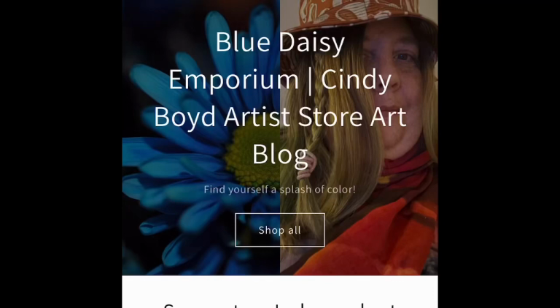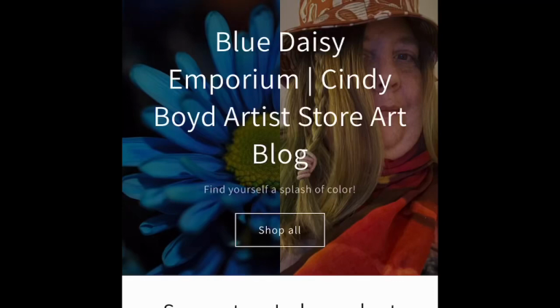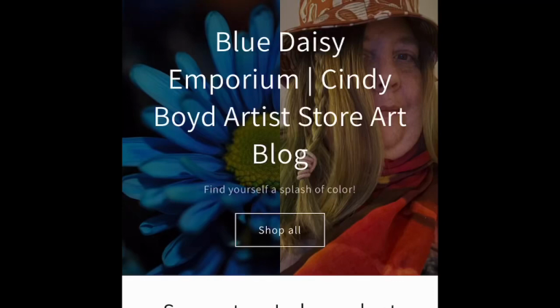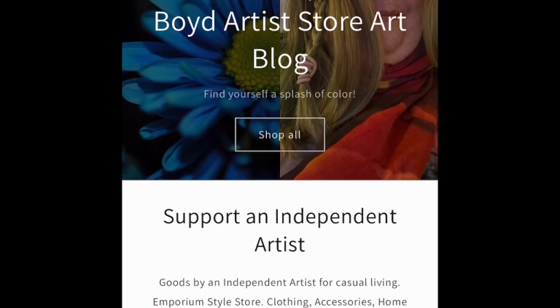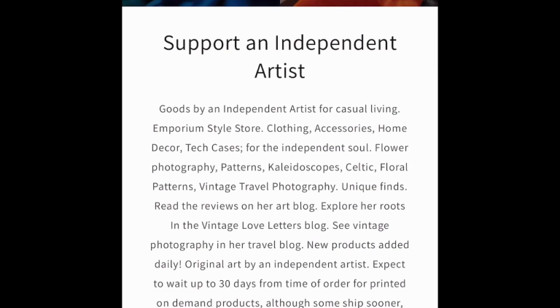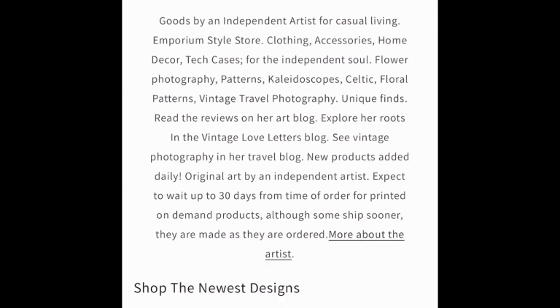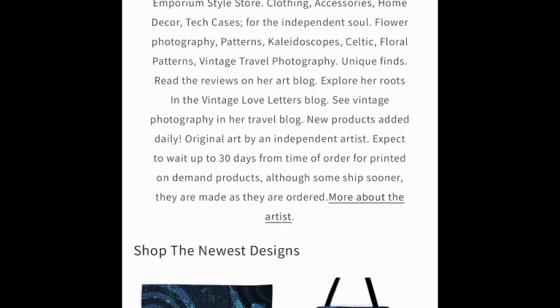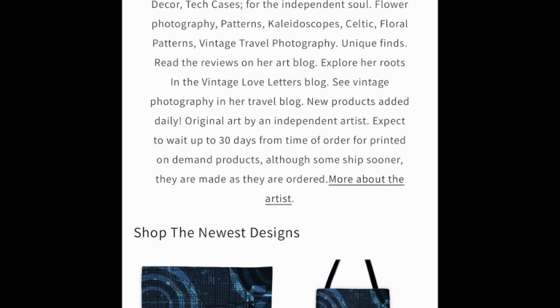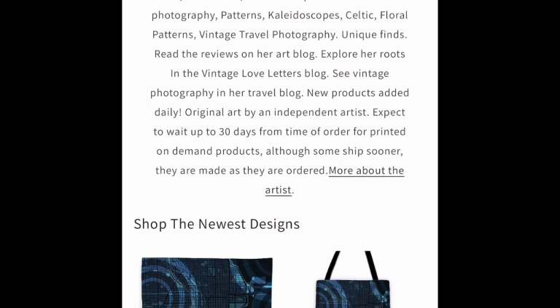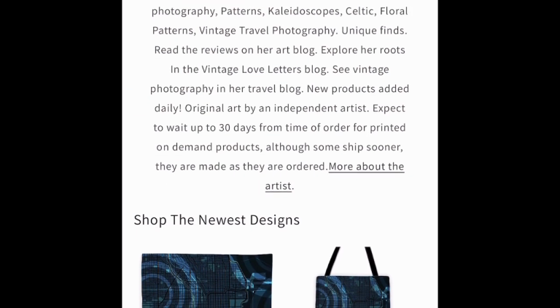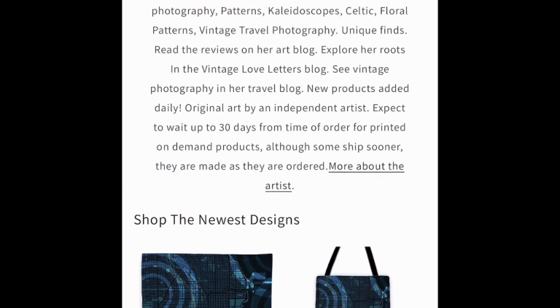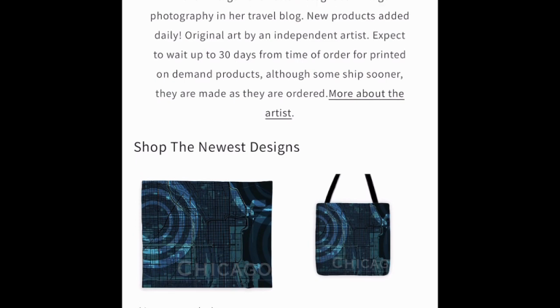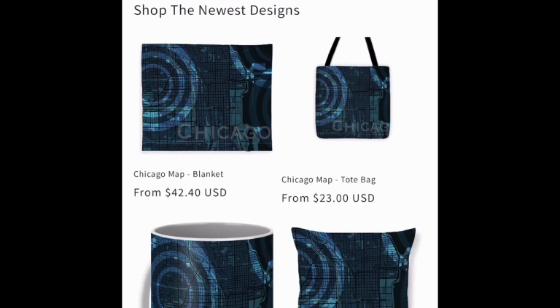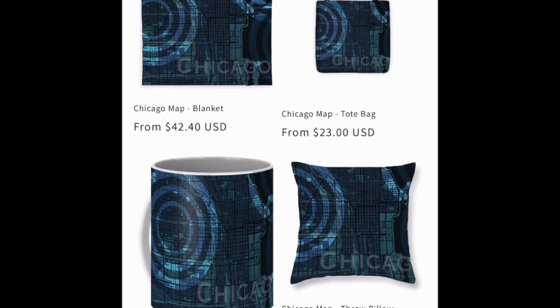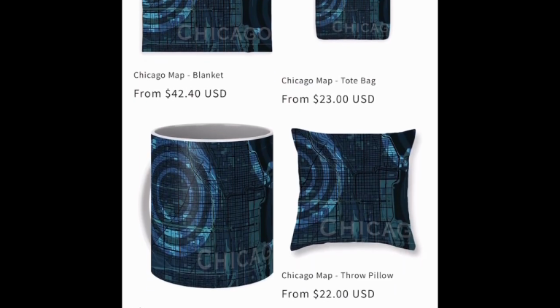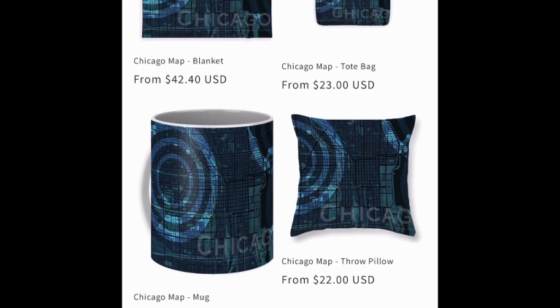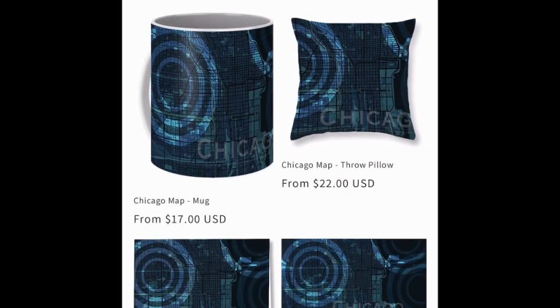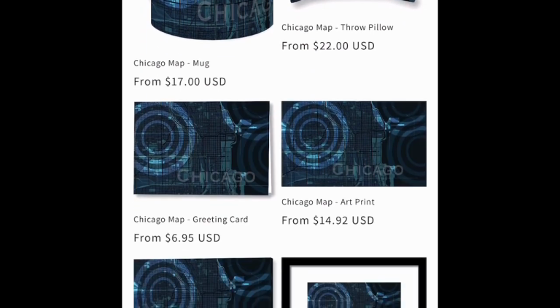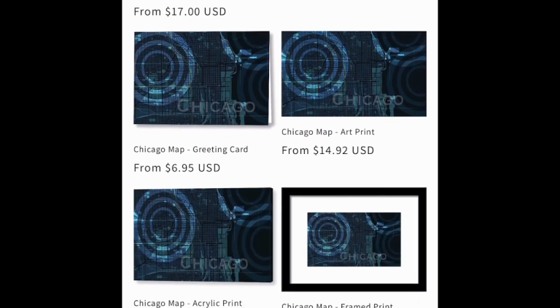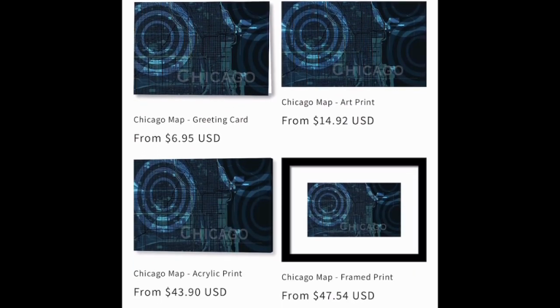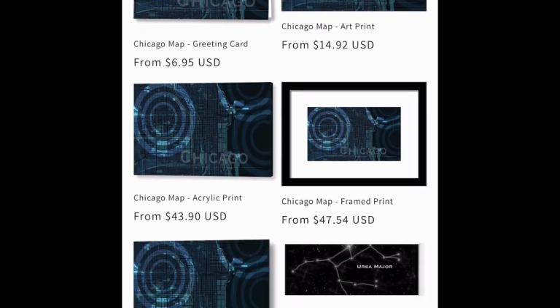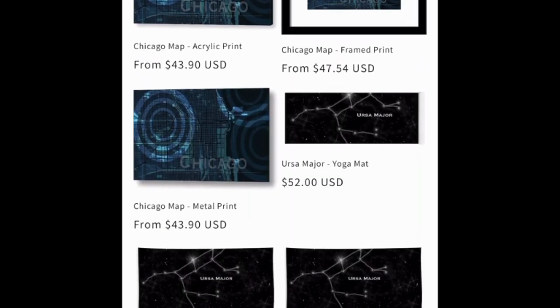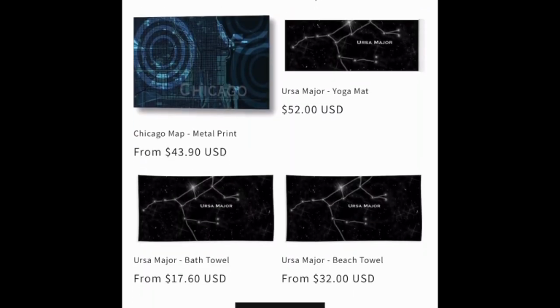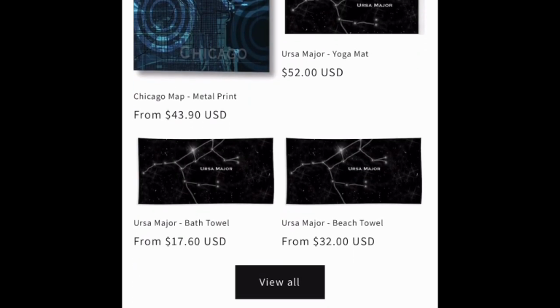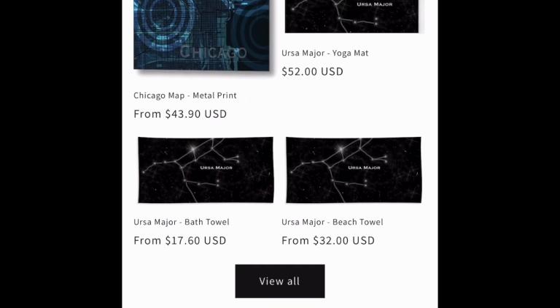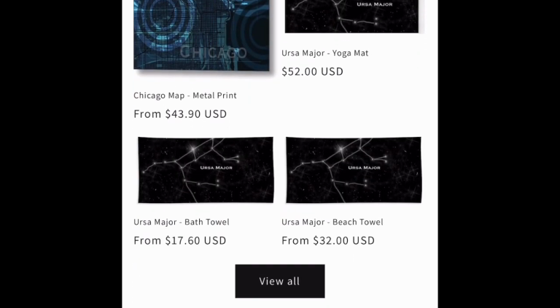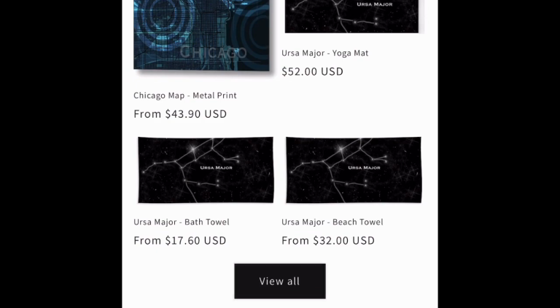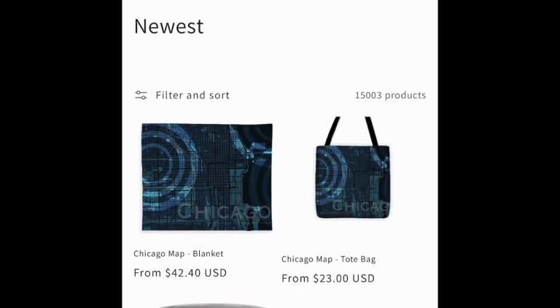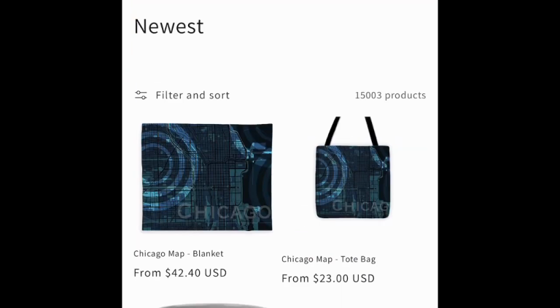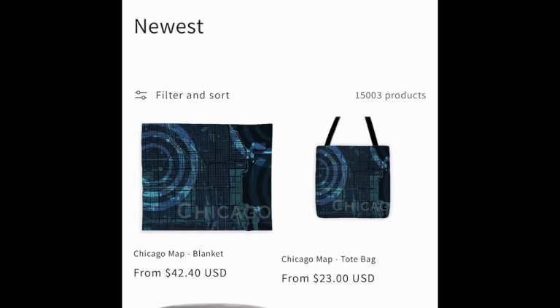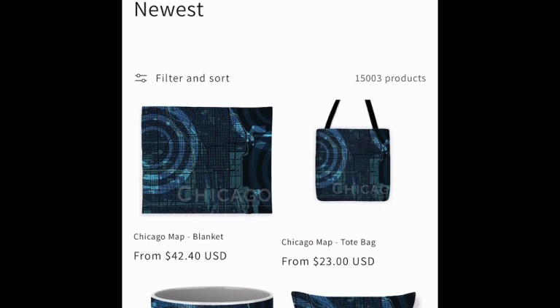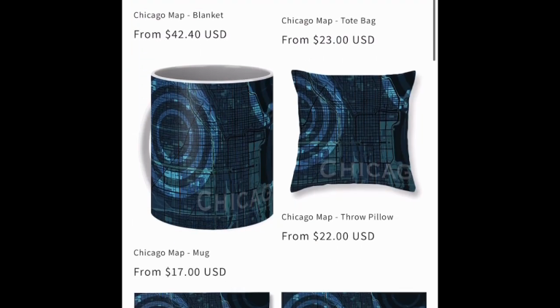Here's a quick rundown of the new products this week on Blue Daisy Emporium. There's some new map art and some constellation art.